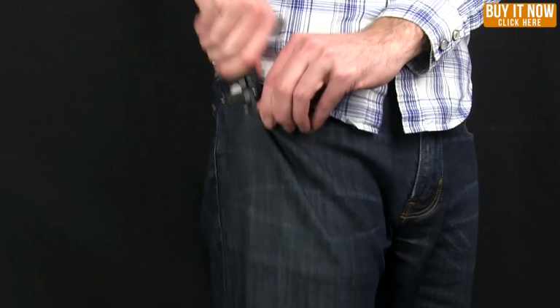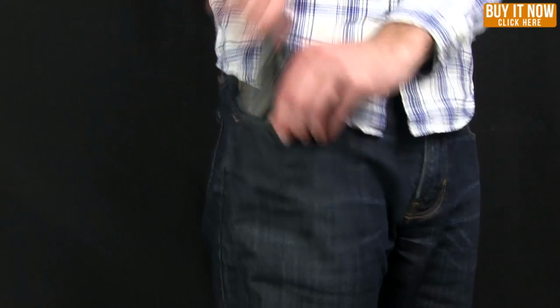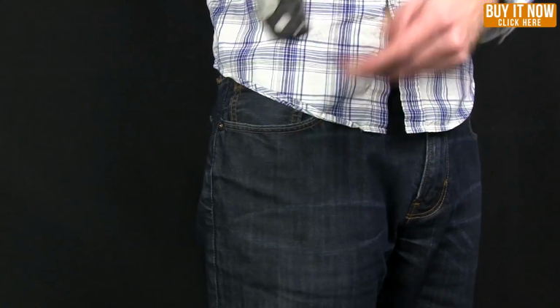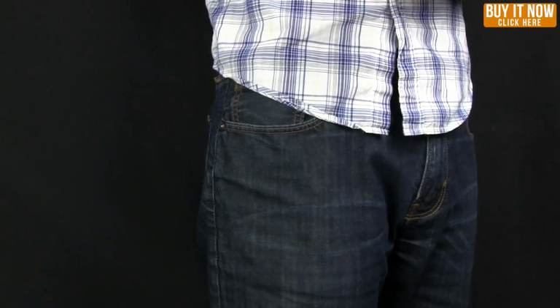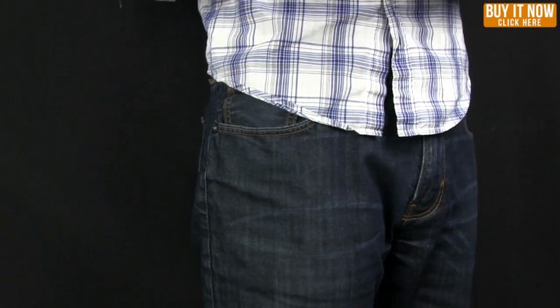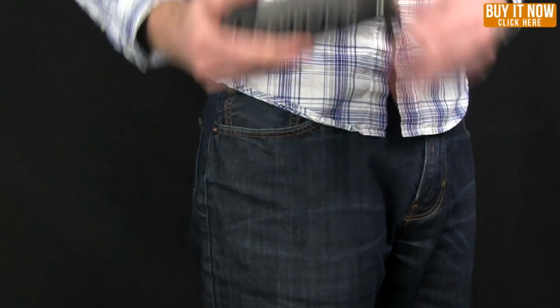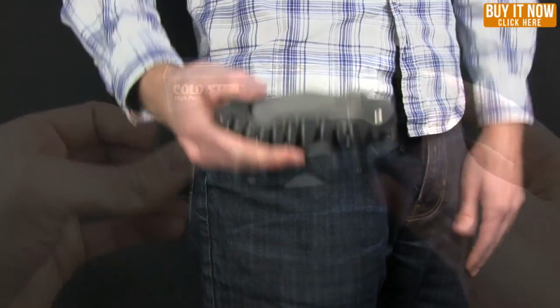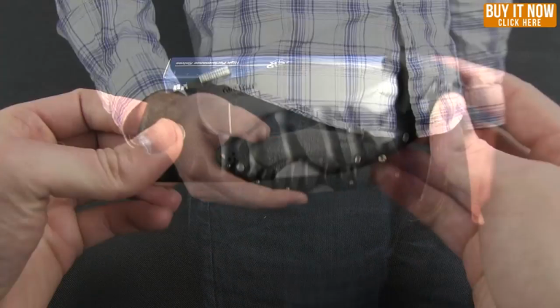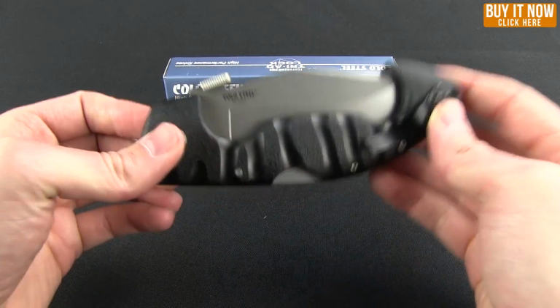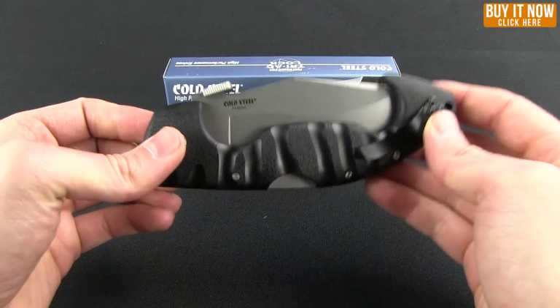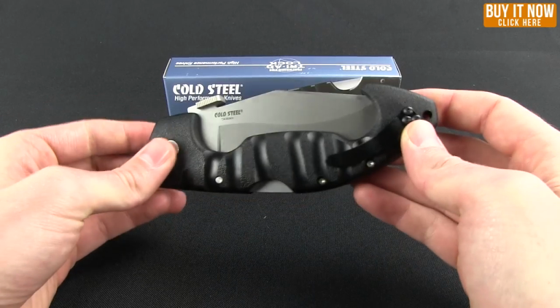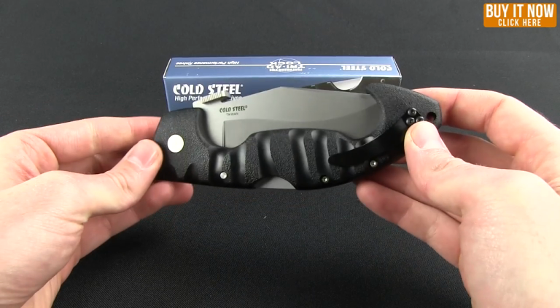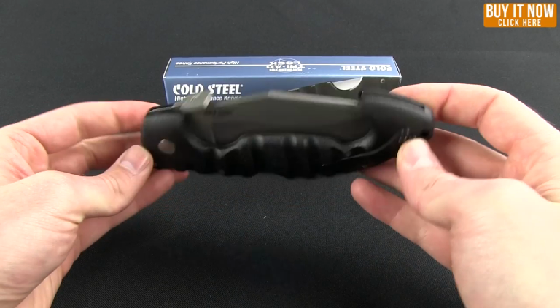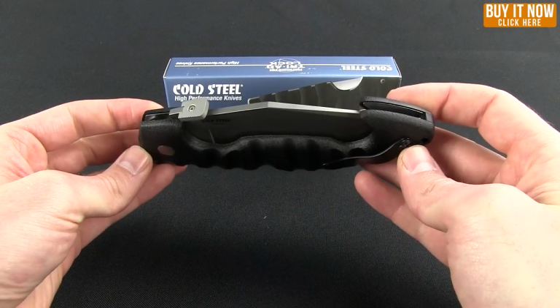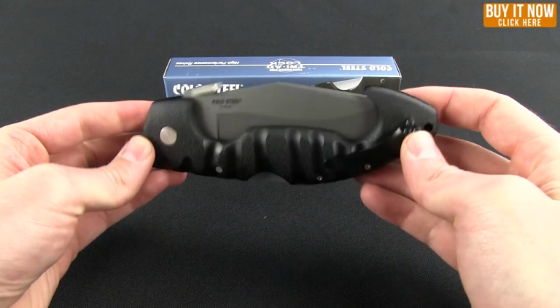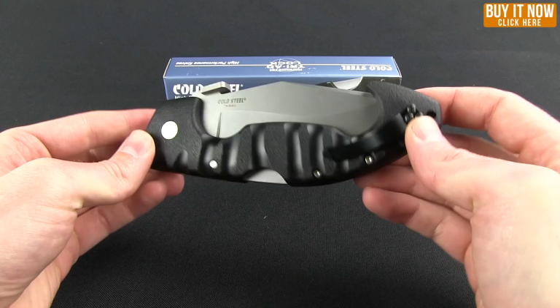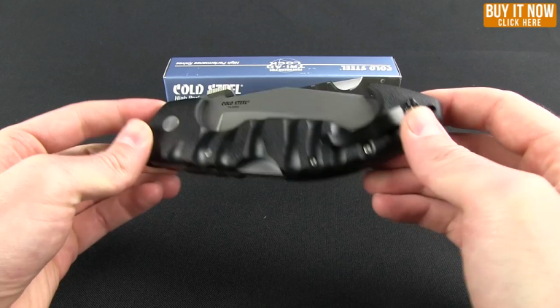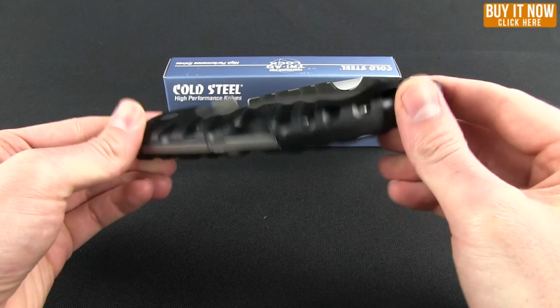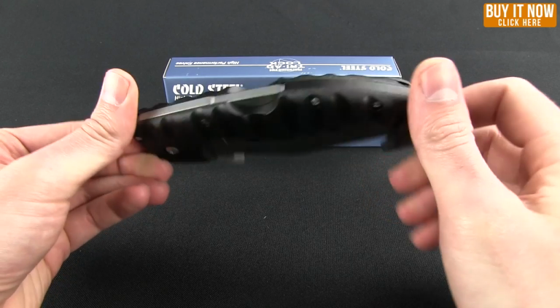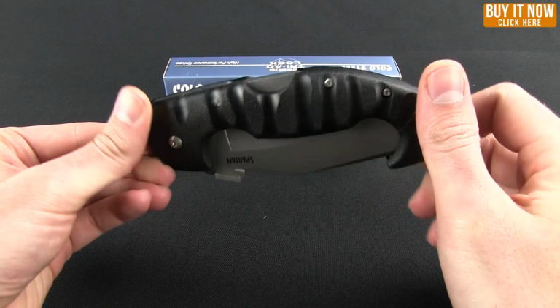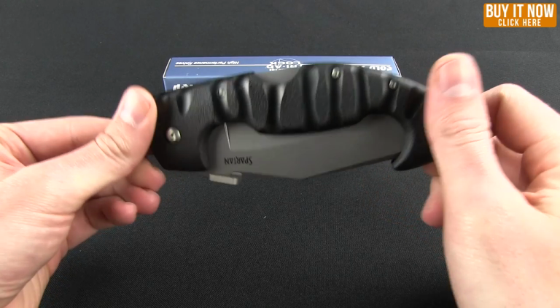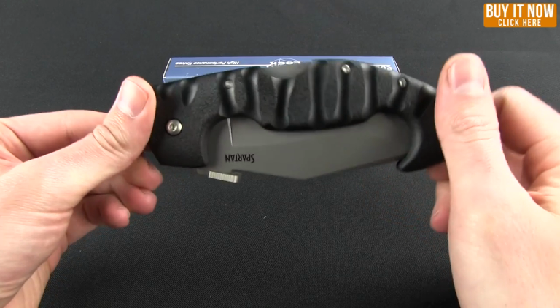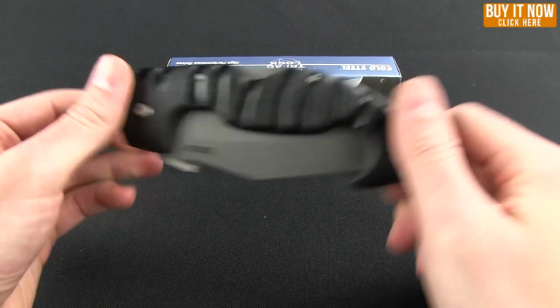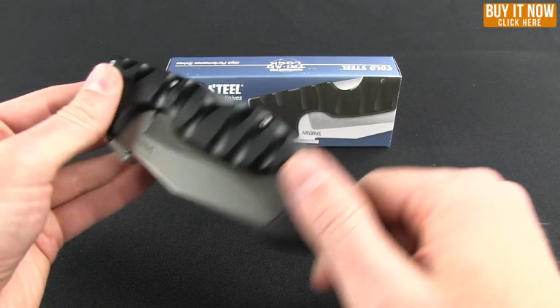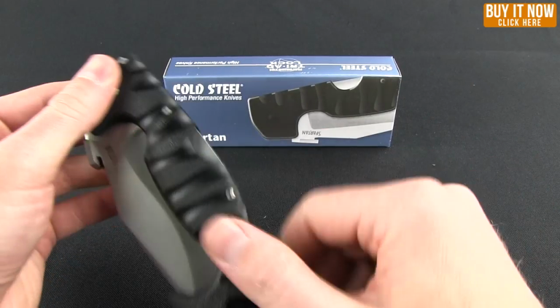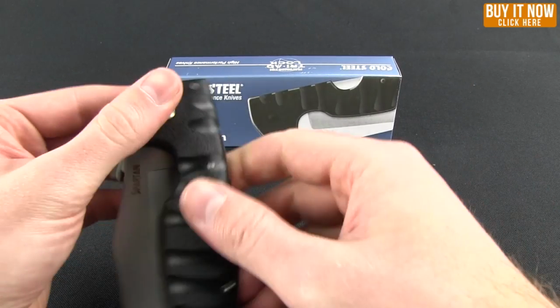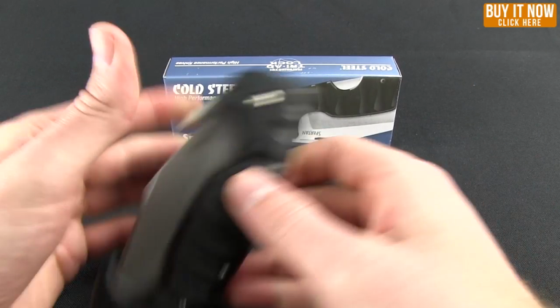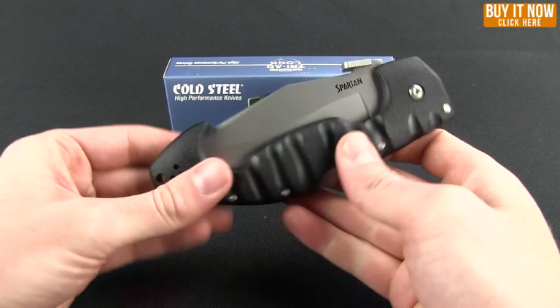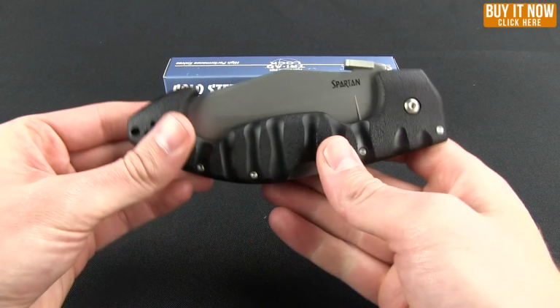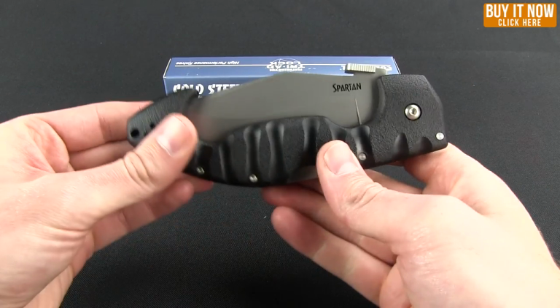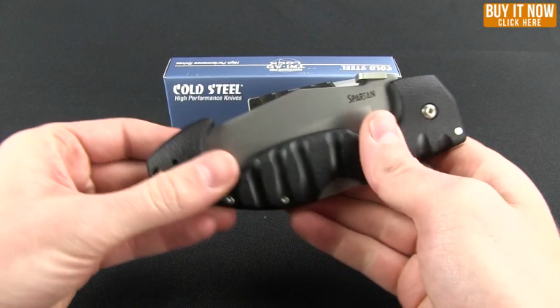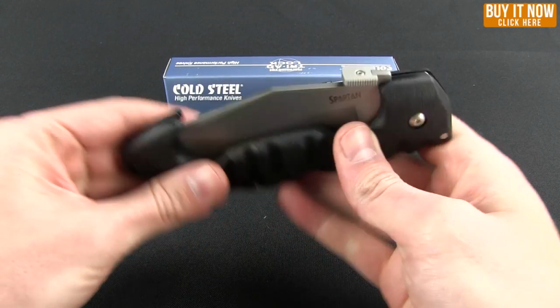So as you can see, if you're carrying this, it would definitely fill up your pocket. Even big pockets — this is going to be substantial if you're carrying it.